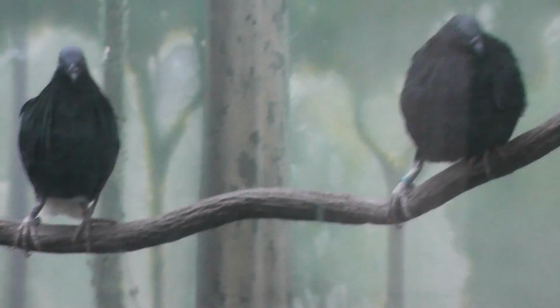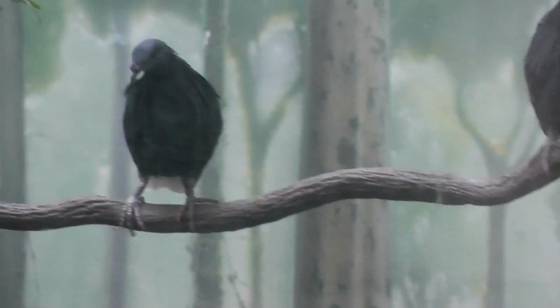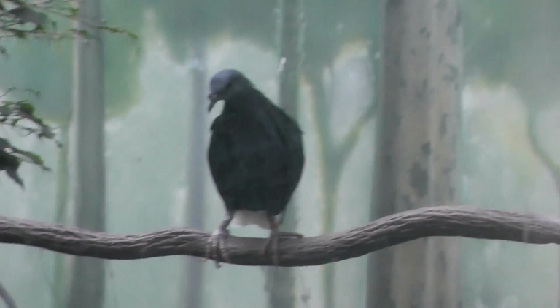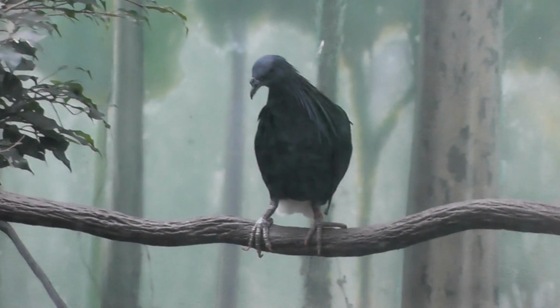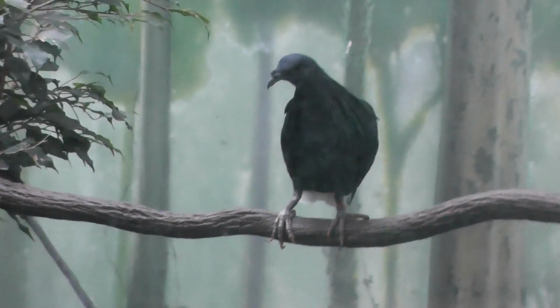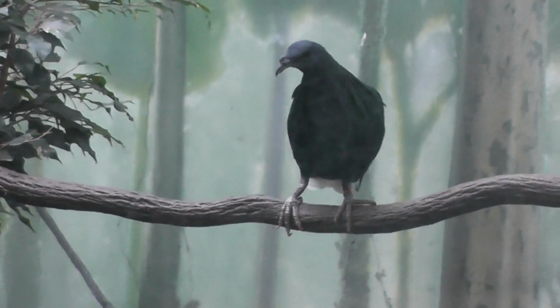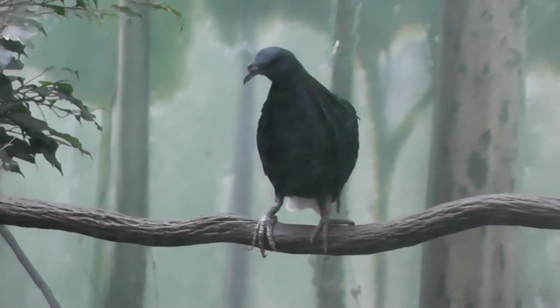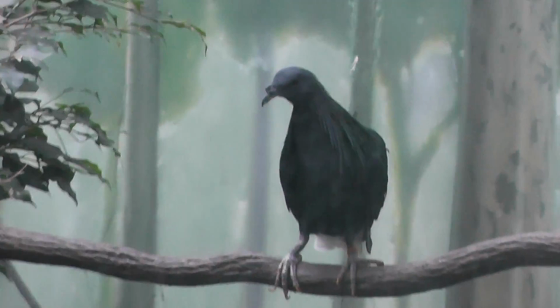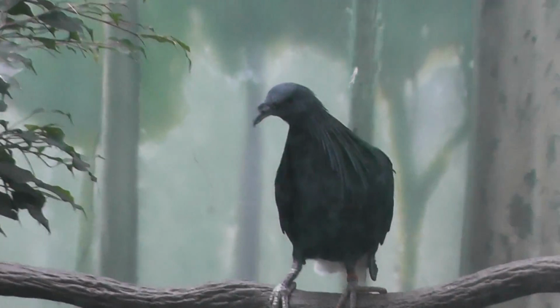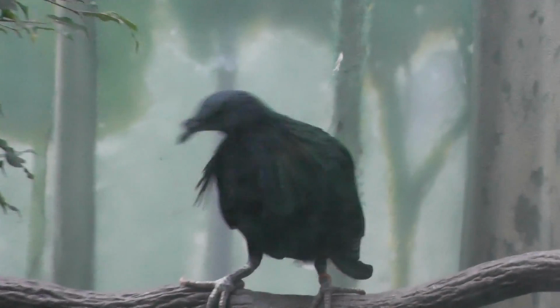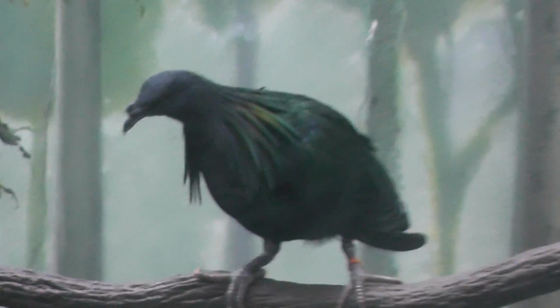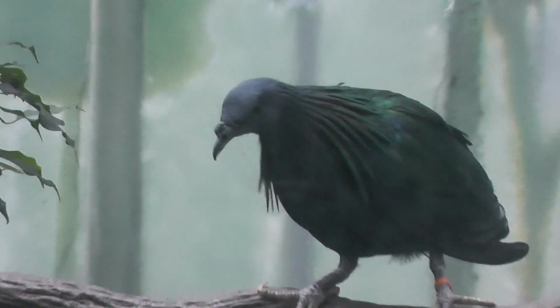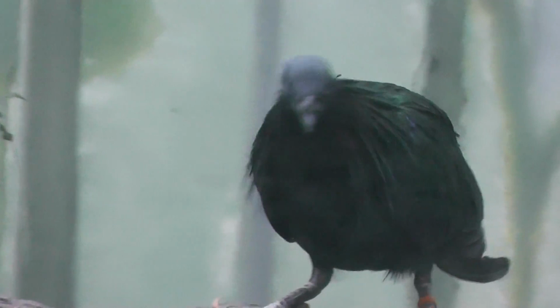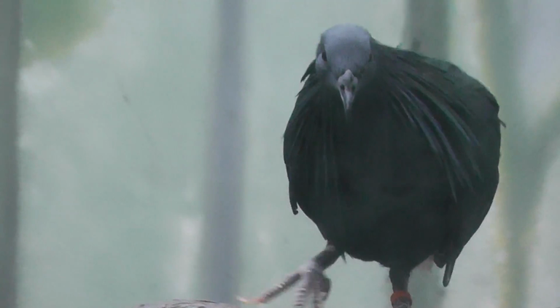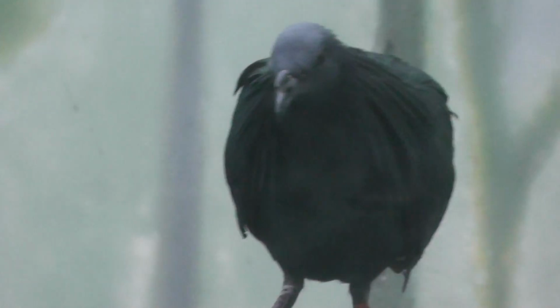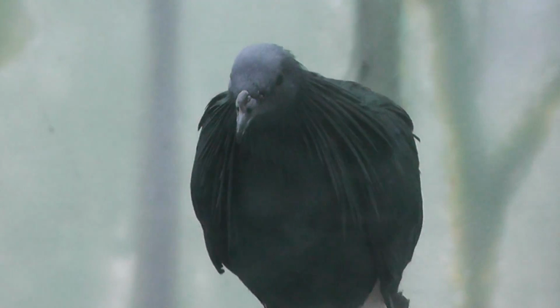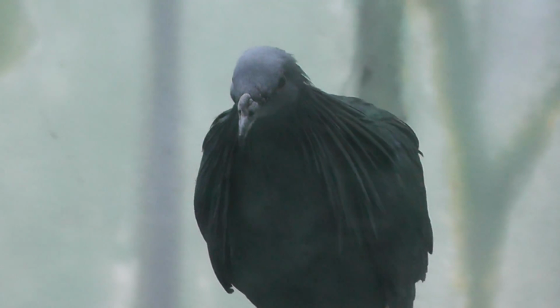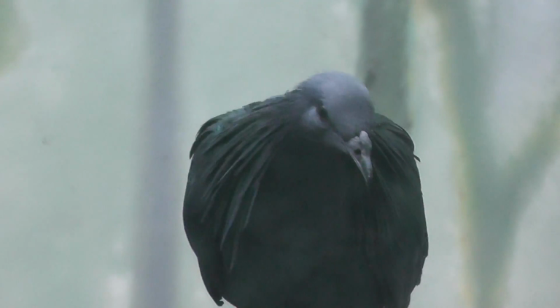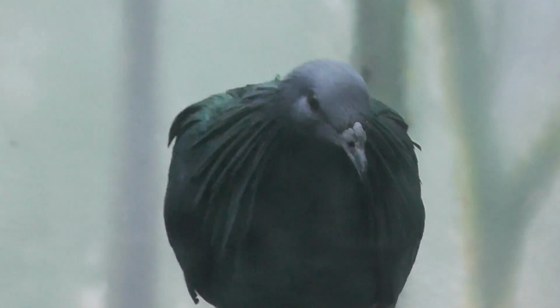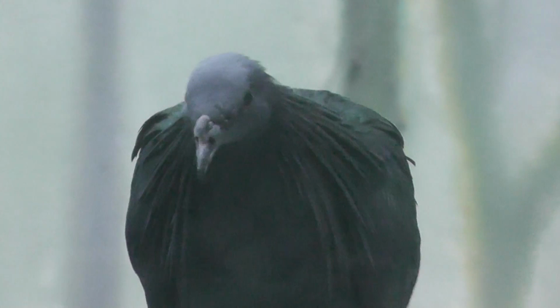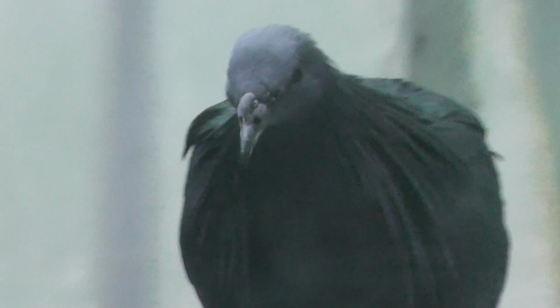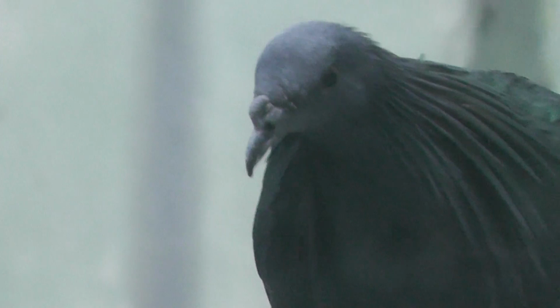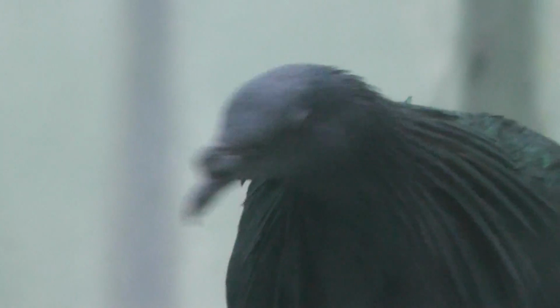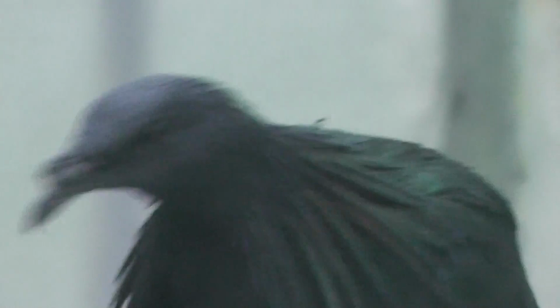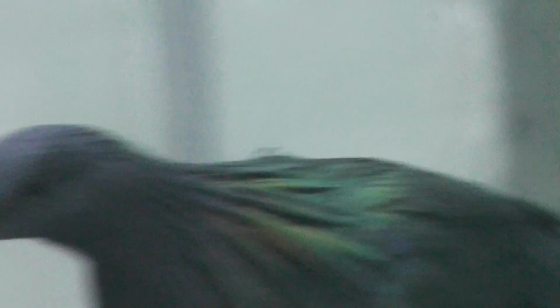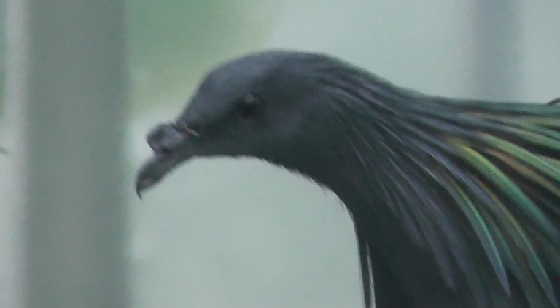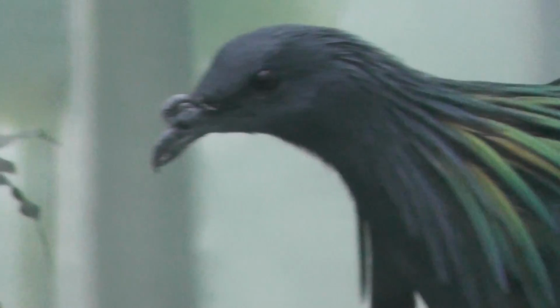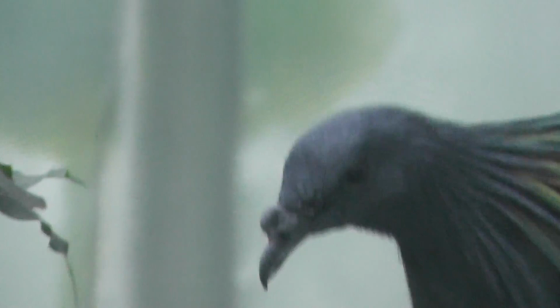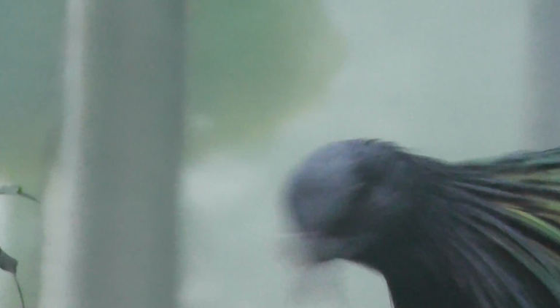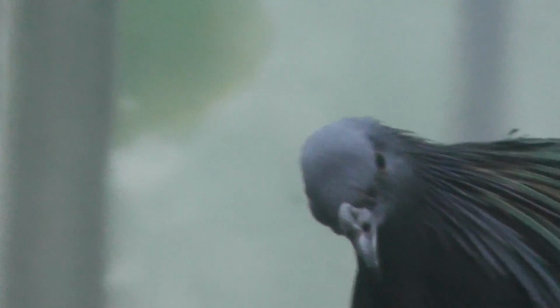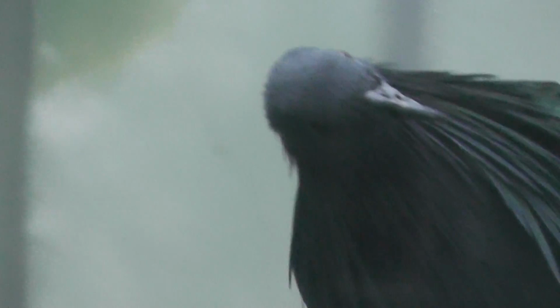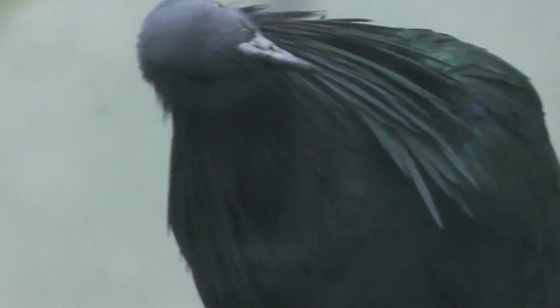Alright. So we'll end the video here. Nicobar Pigeon at the Bronx Zoo, World of Birds — signing off.